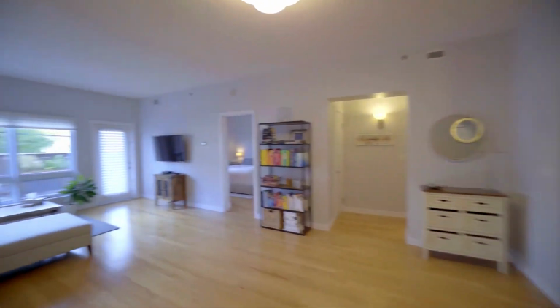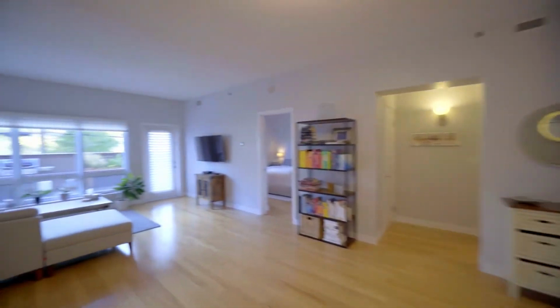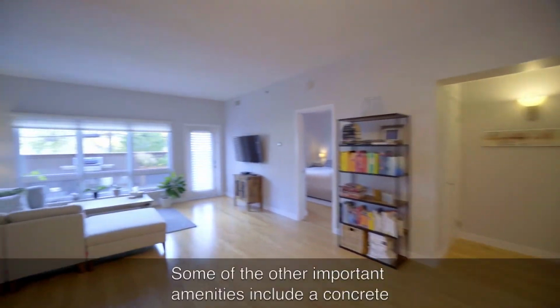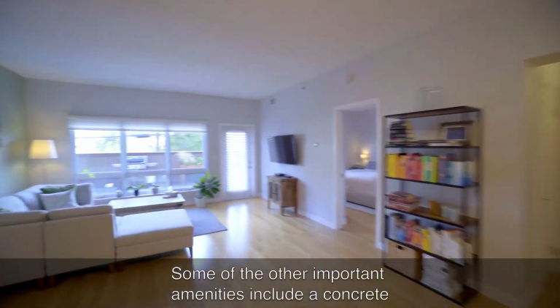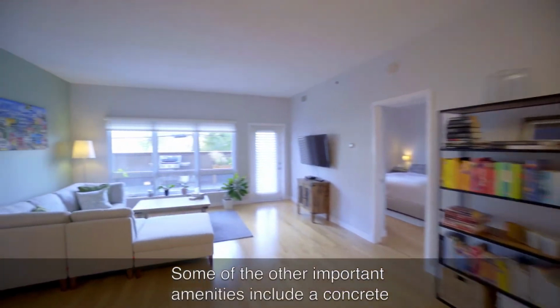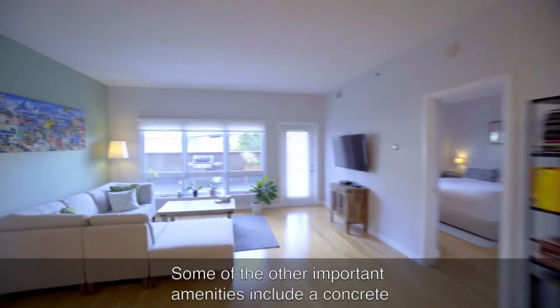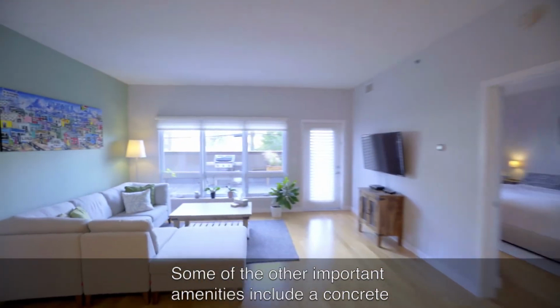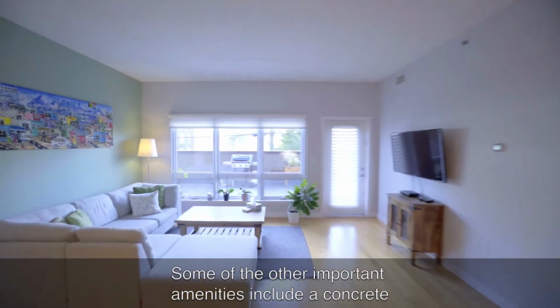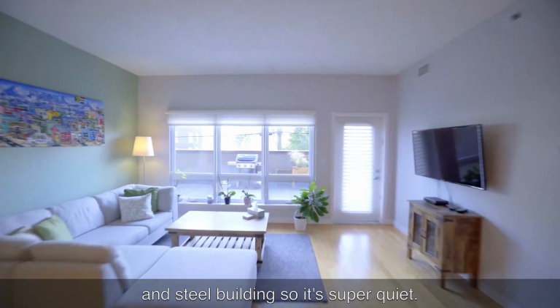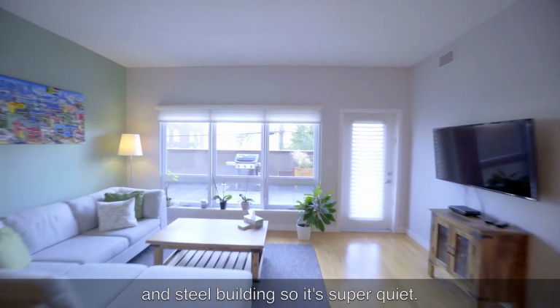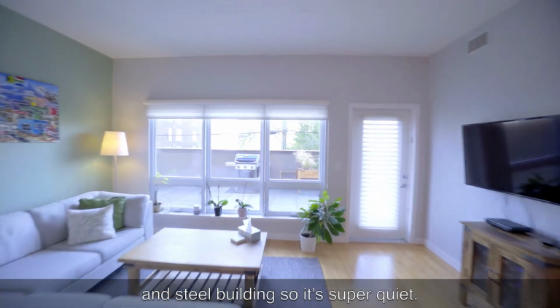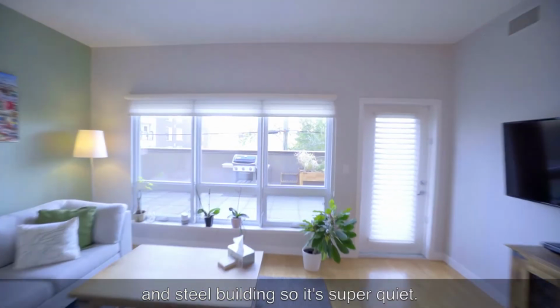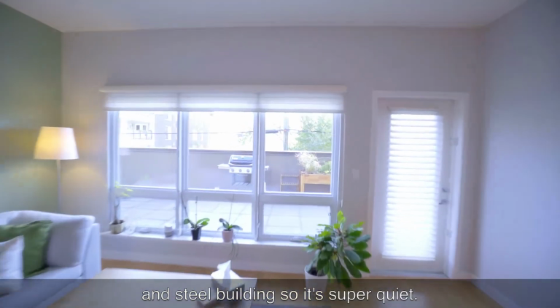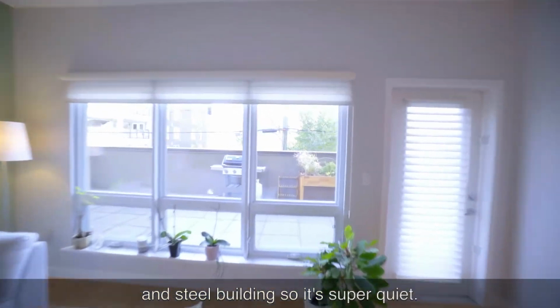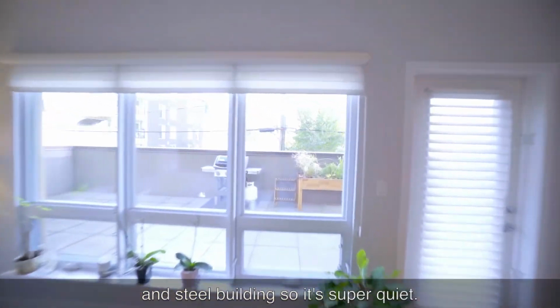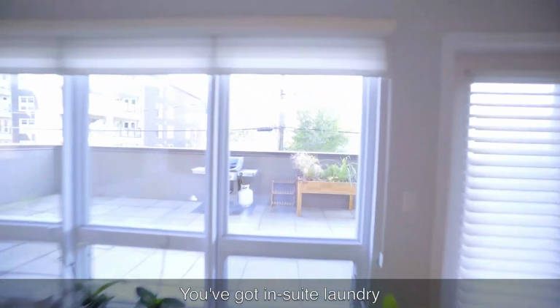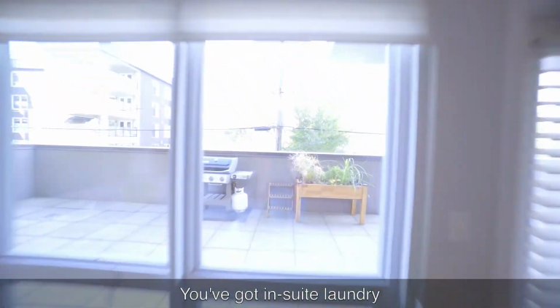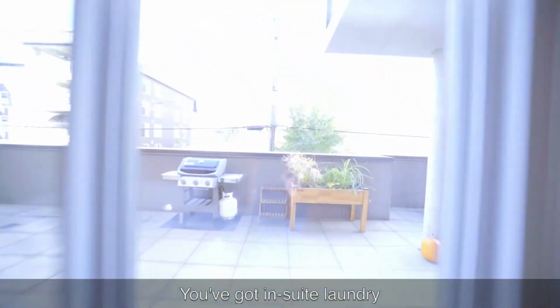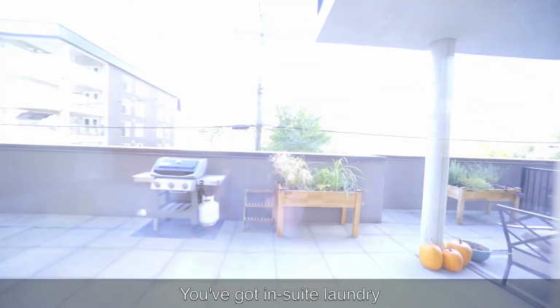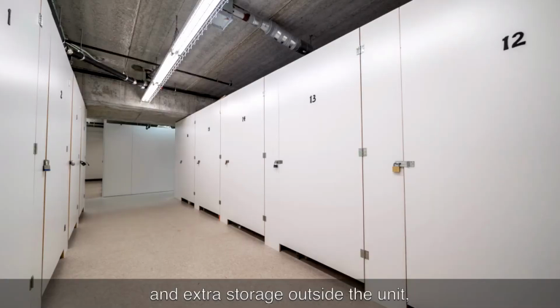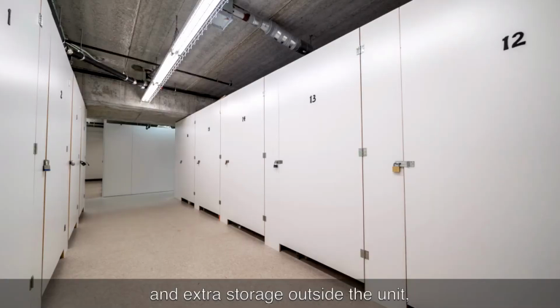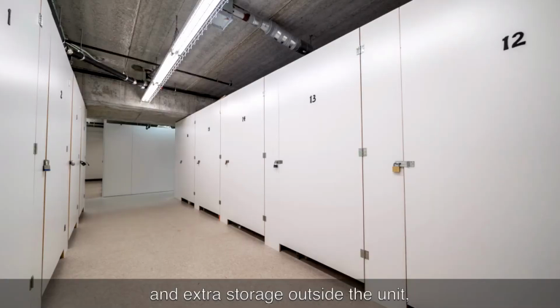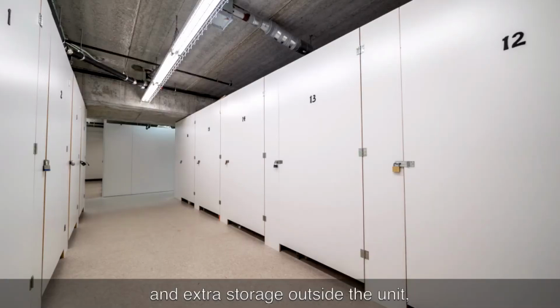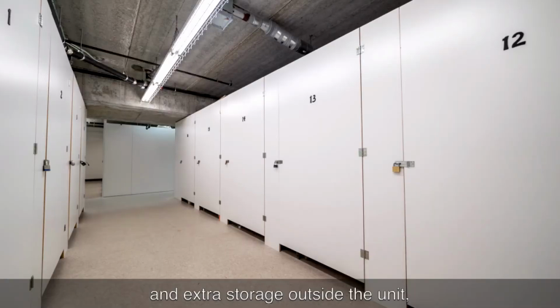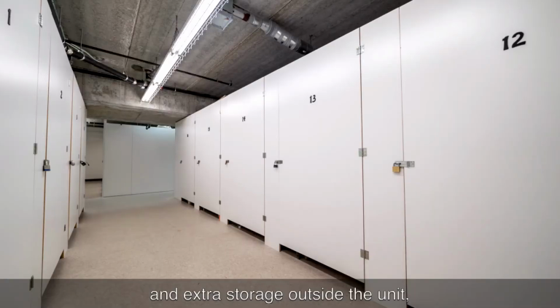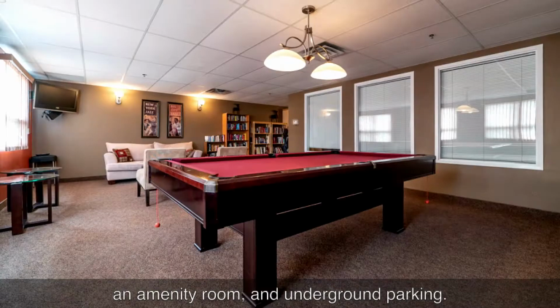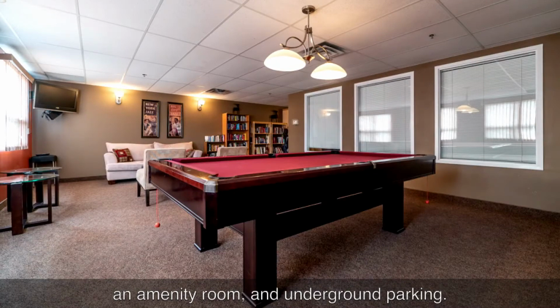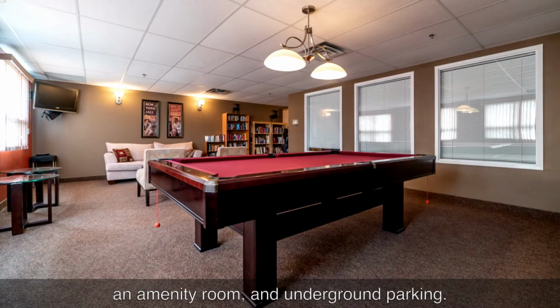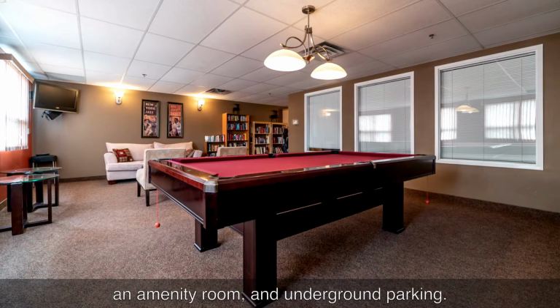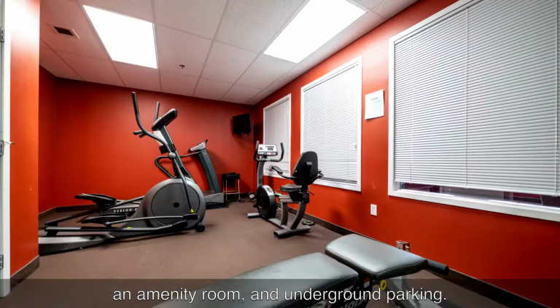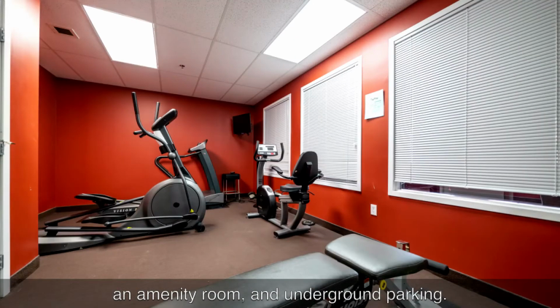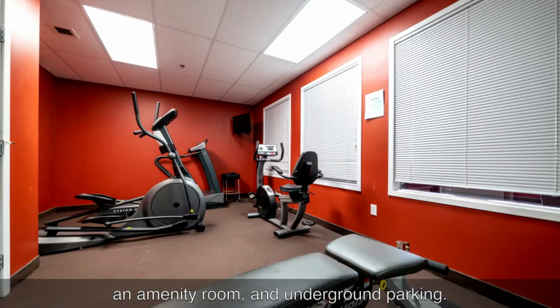Some of the other important amenities include a concrete and steel building, so it's super quiet. You've got in-suite laundry, extra storage outside the unit, an amenity room, and underground parking.